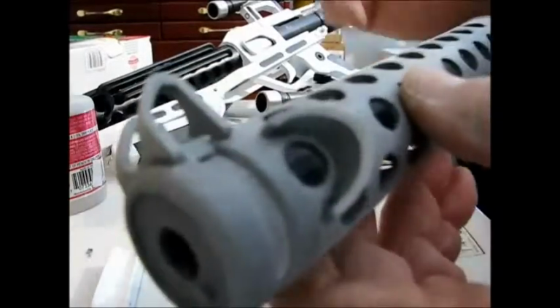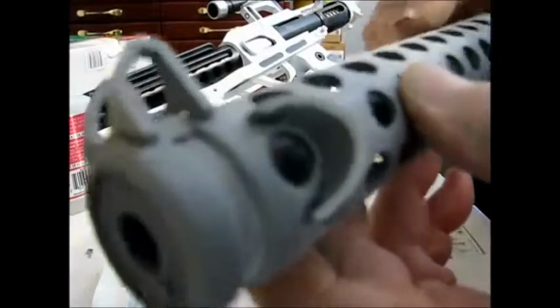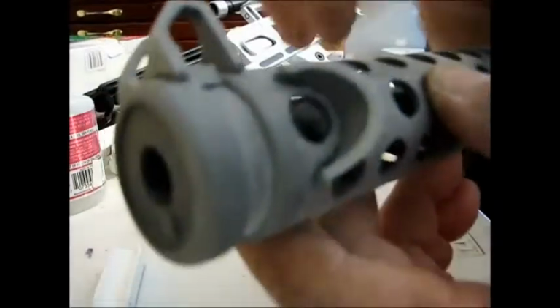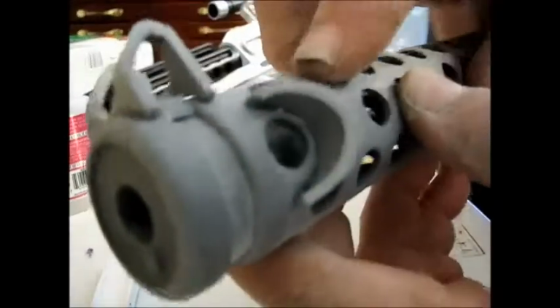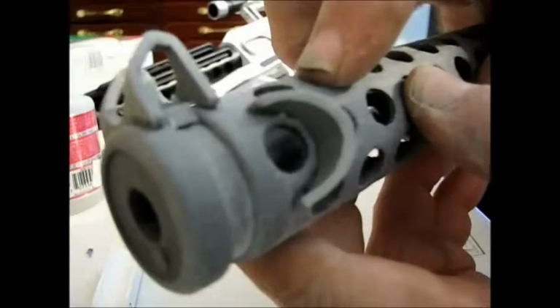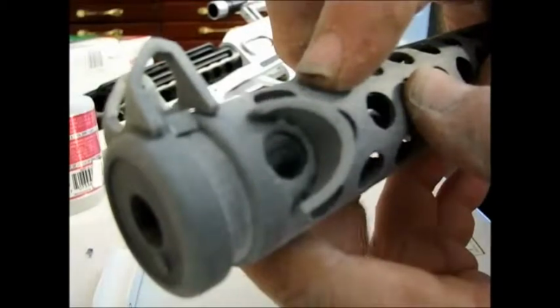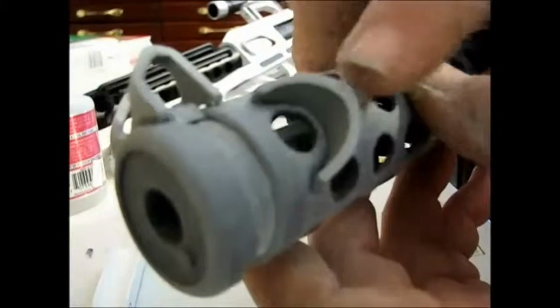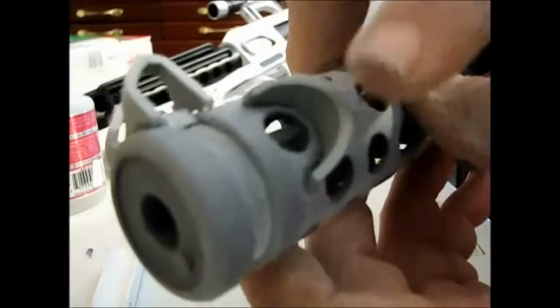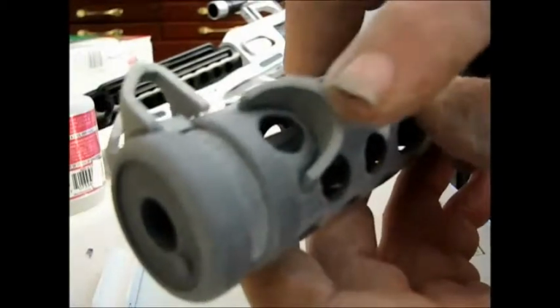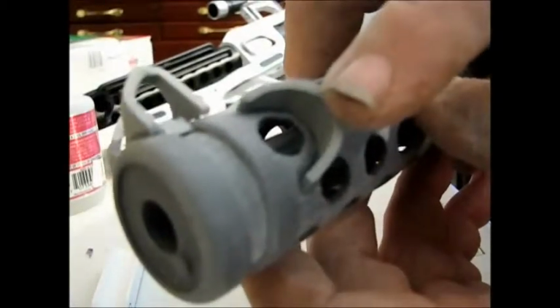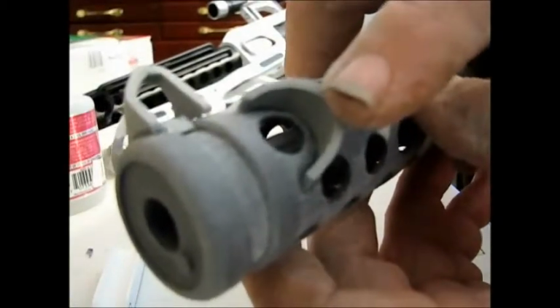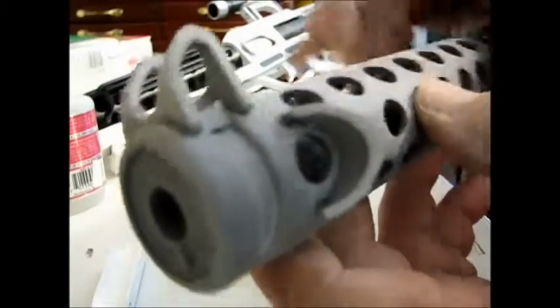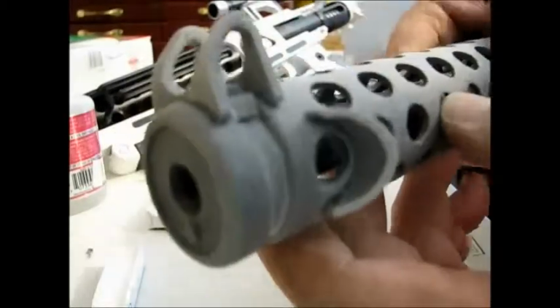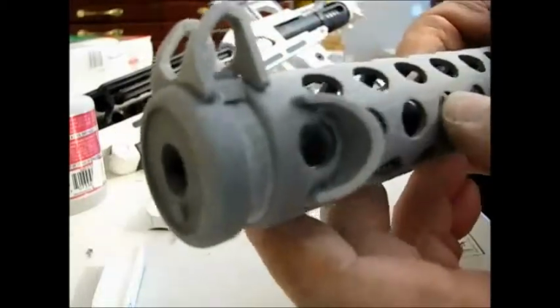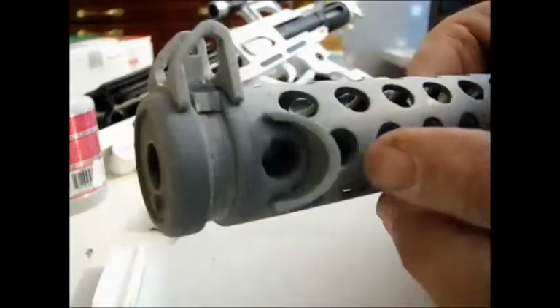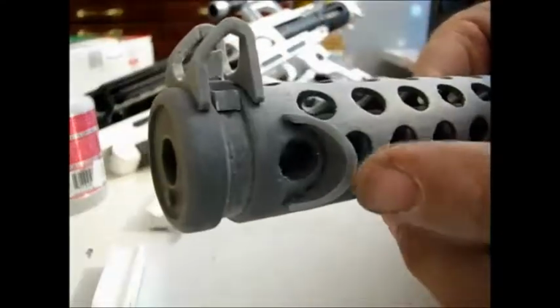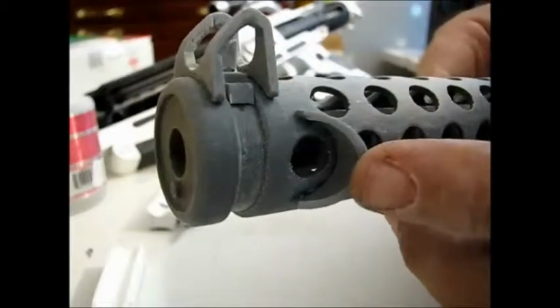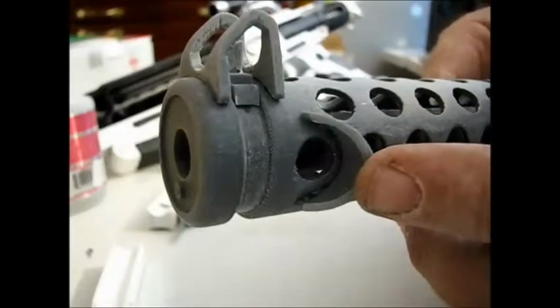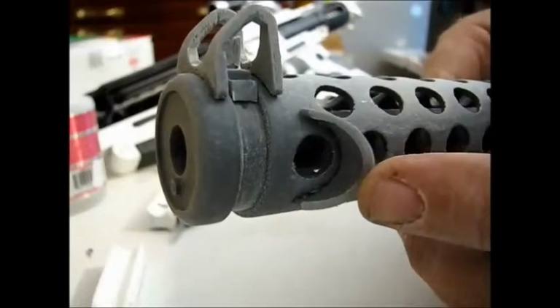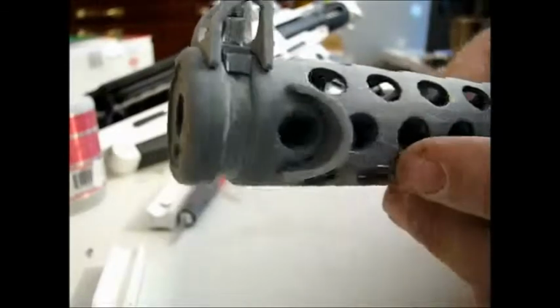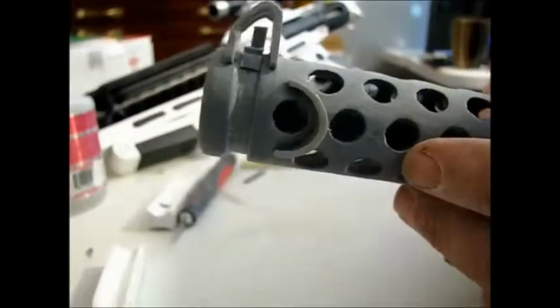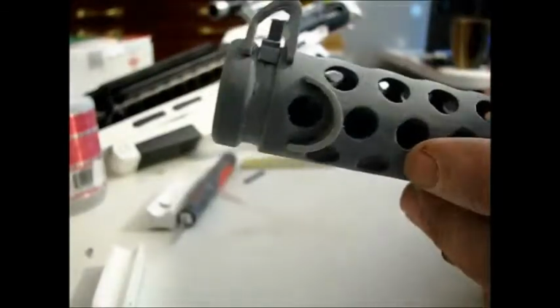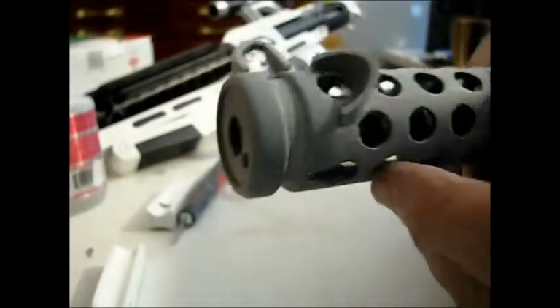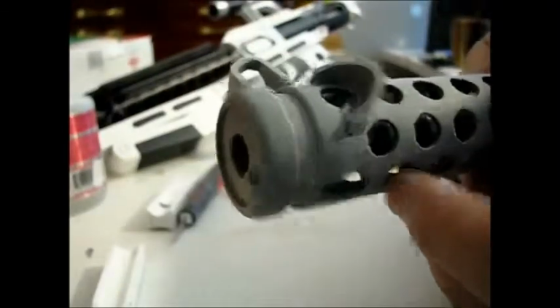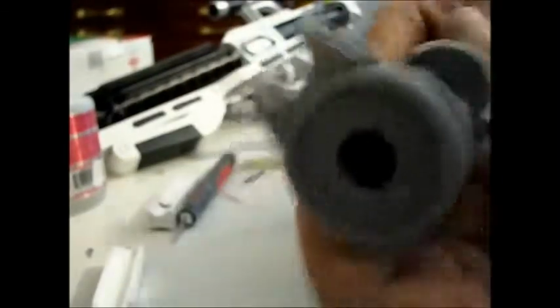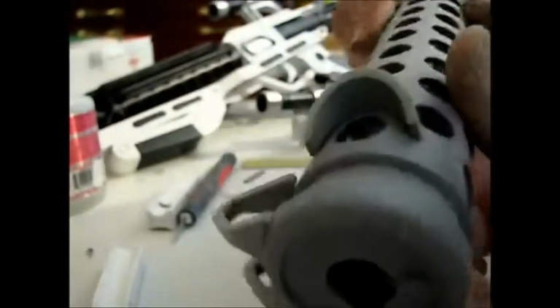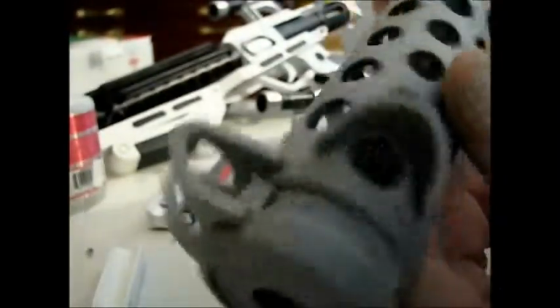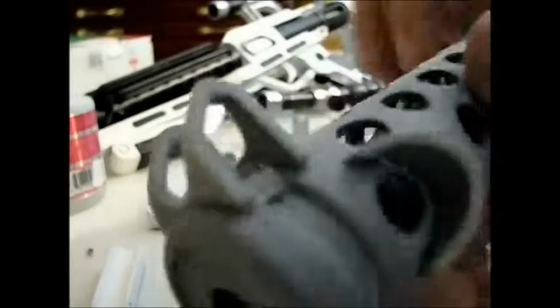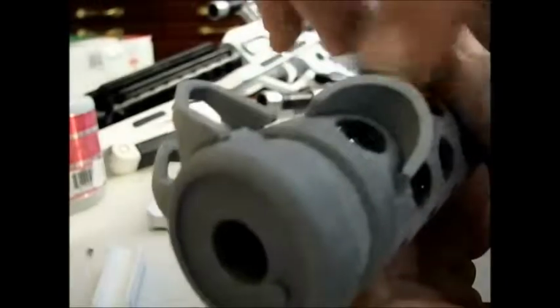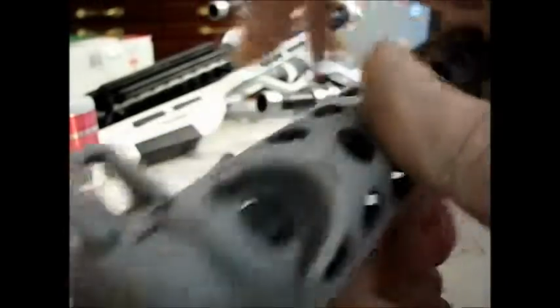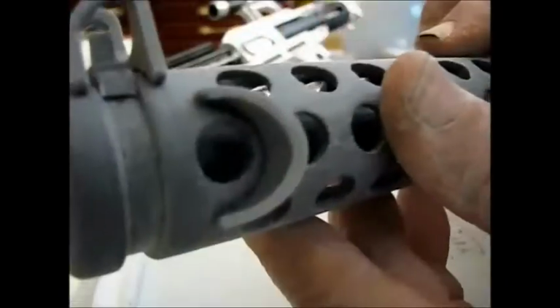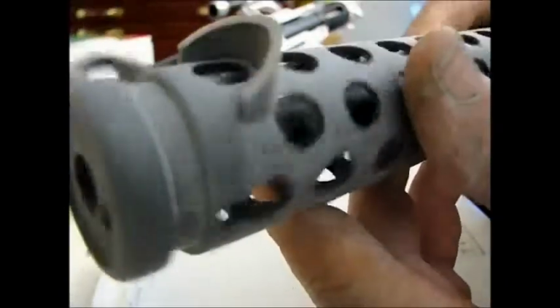For the front barrel section you also have this guard that needs to get put on the left side in that last hole just like that. Just line it up visually to try to get it evenly between those holes.